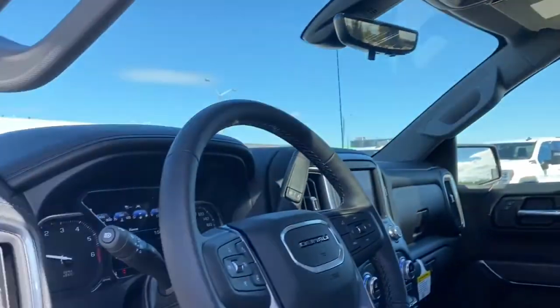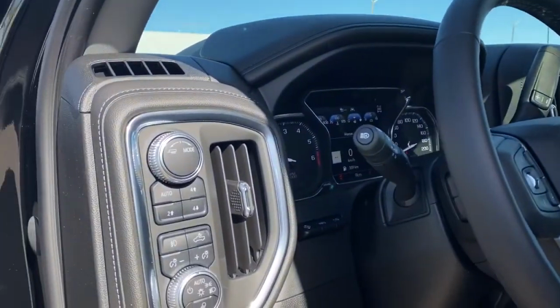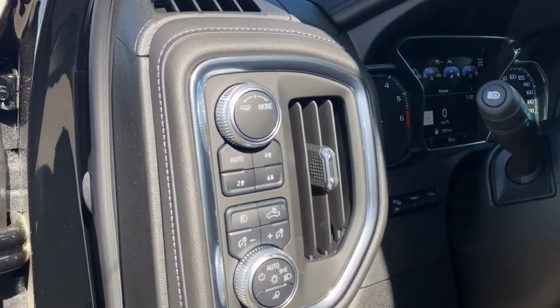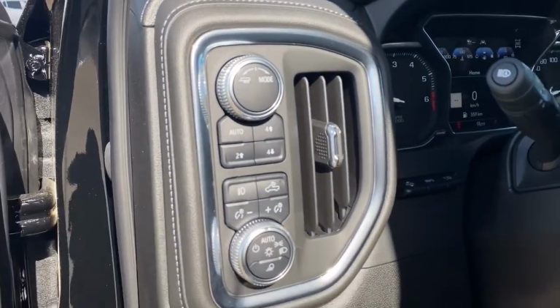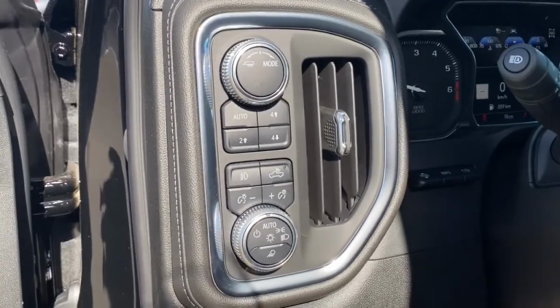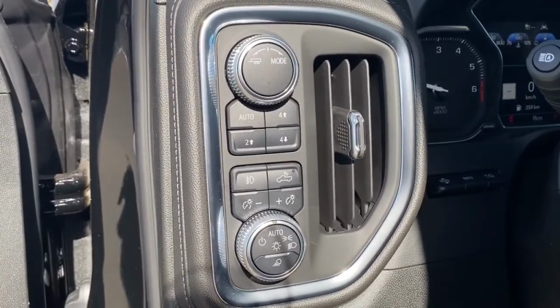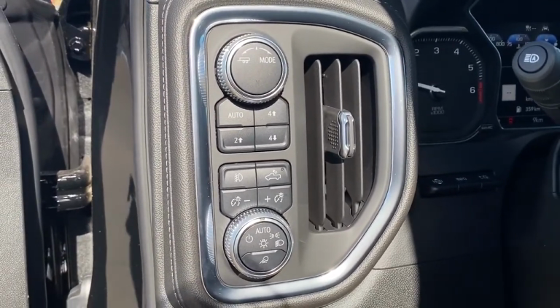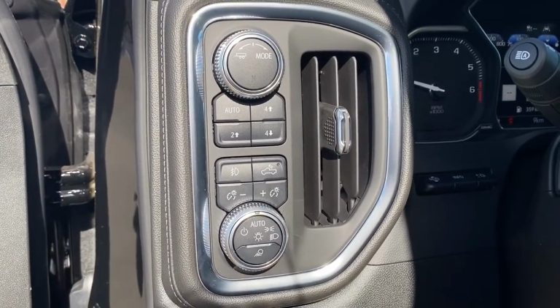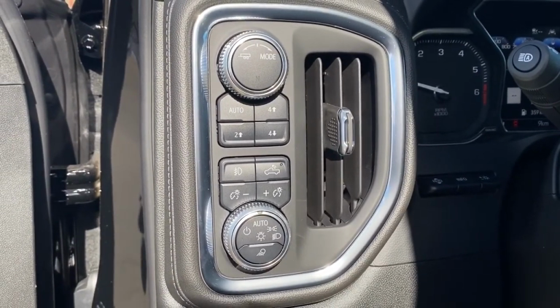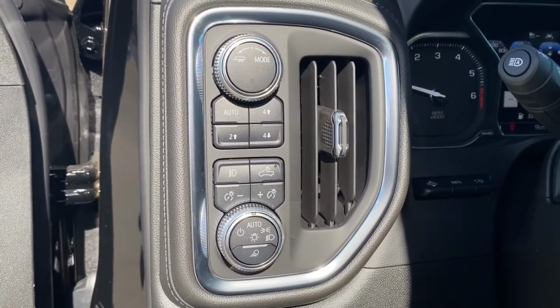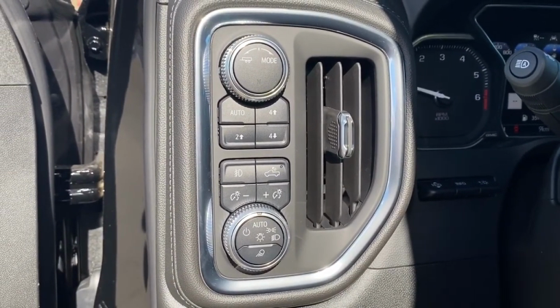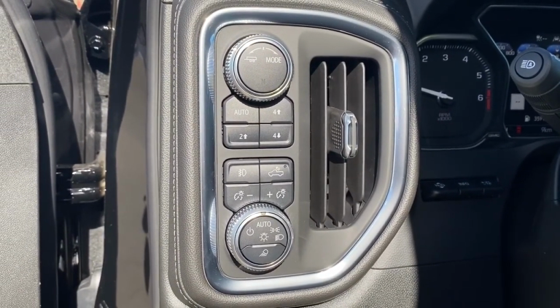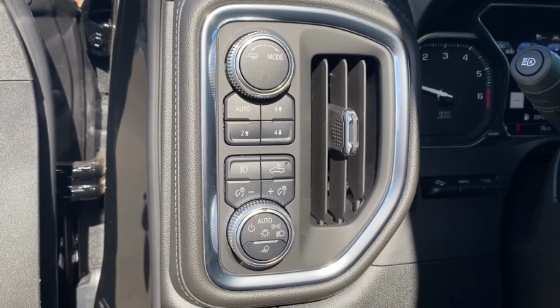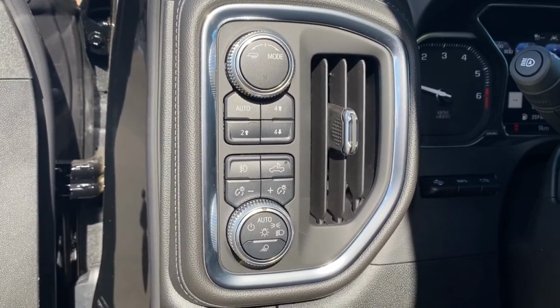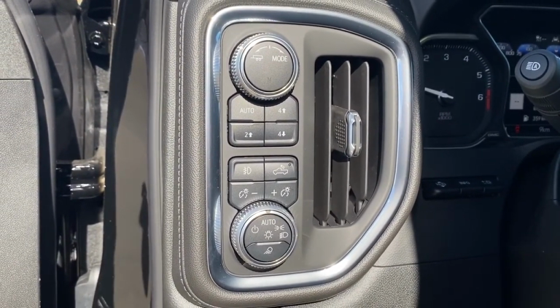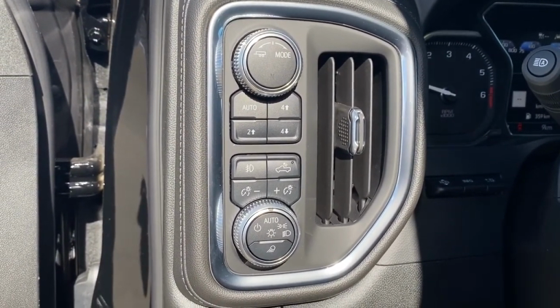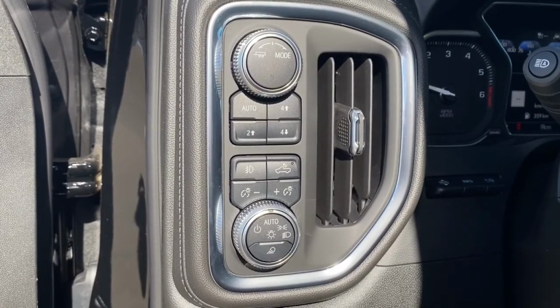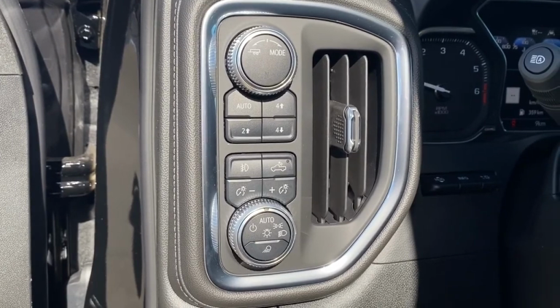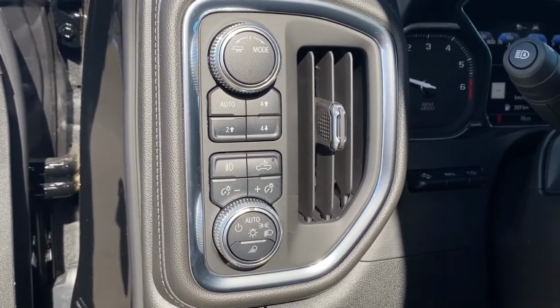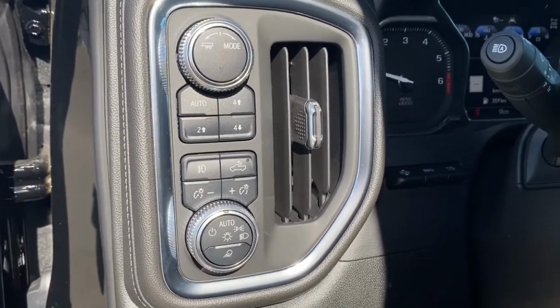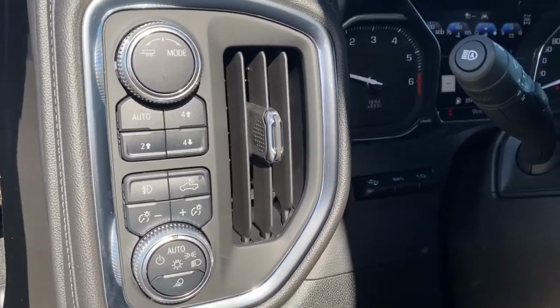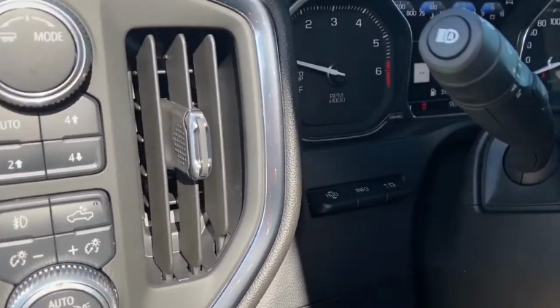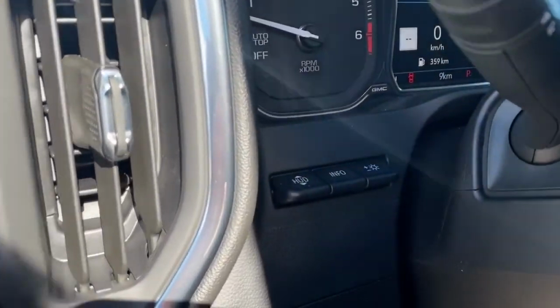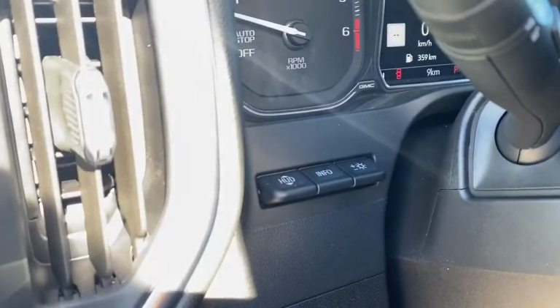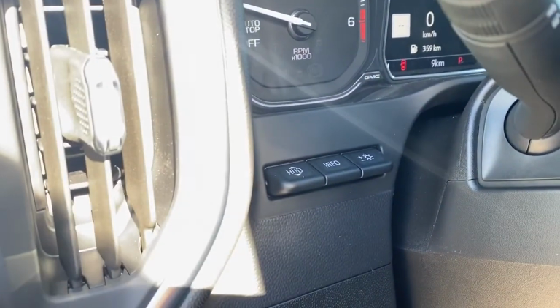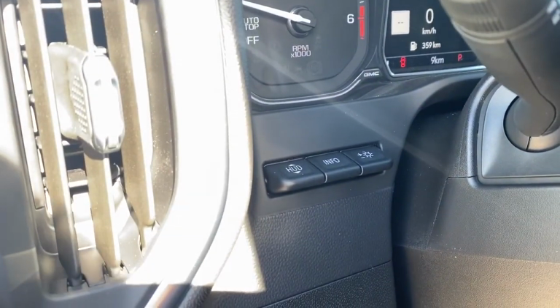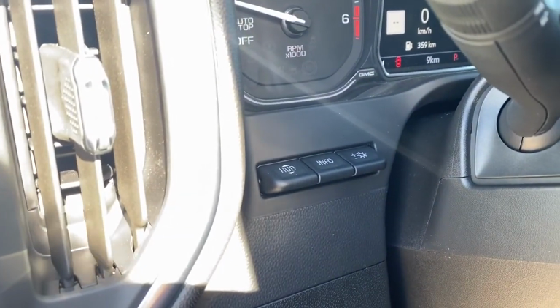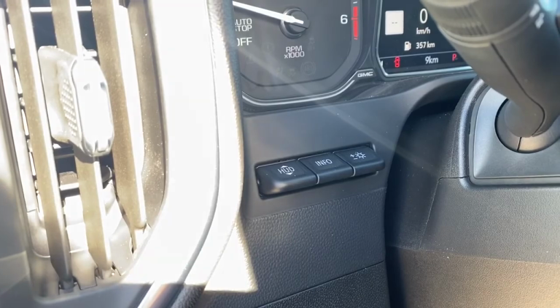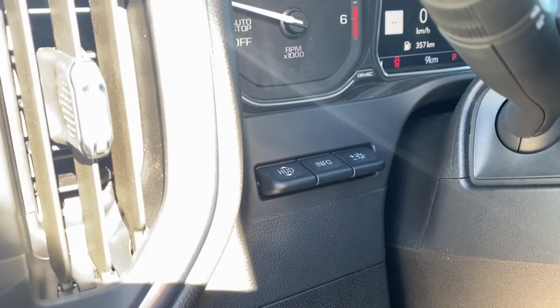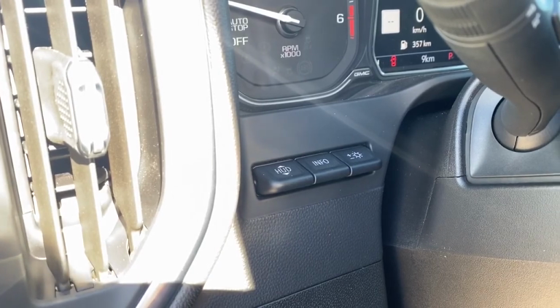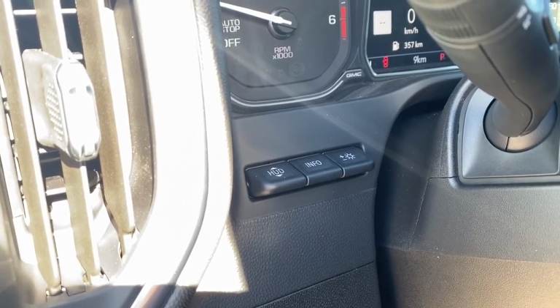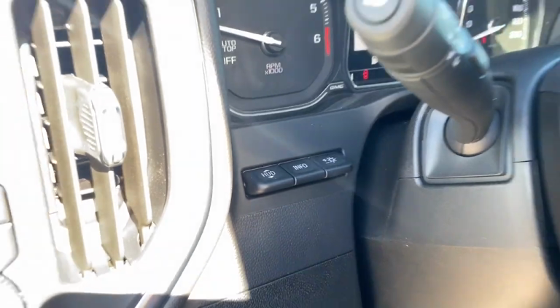To the left of the steering wheel, we've got trailer mode, two-wheel drive, four-wheel drive, some interior and exterior lighting buttons and dials. We've also got the heads-up display button and the information tab.